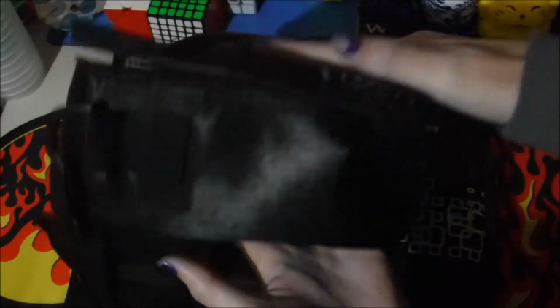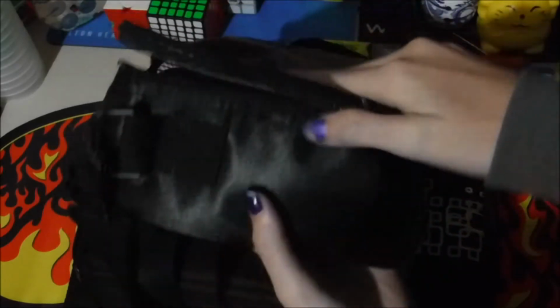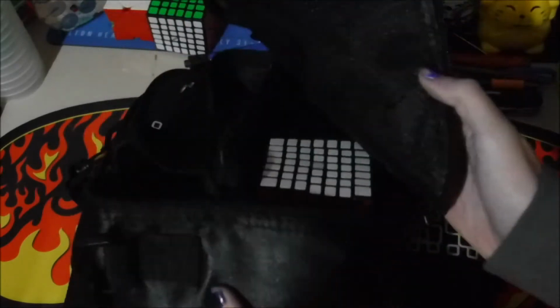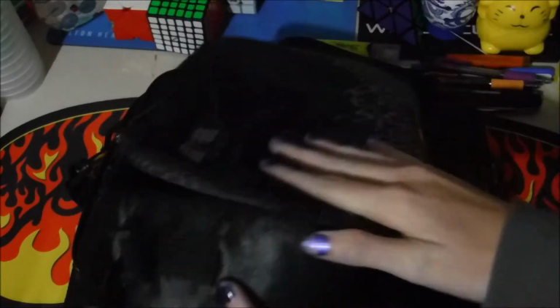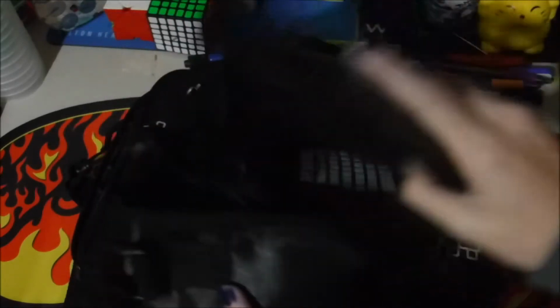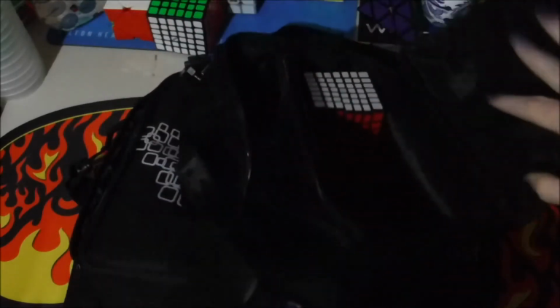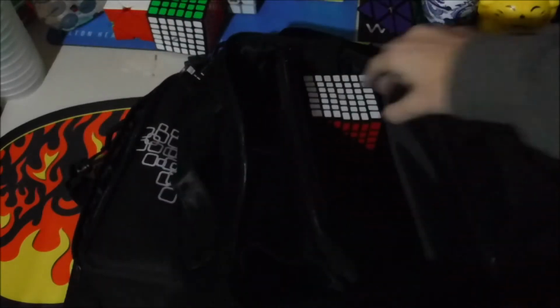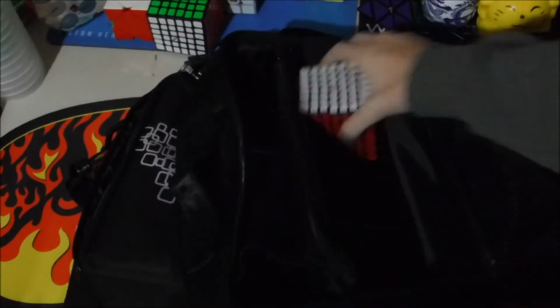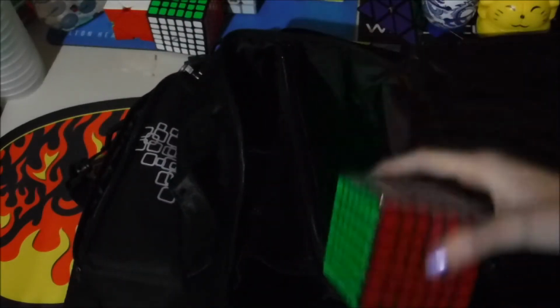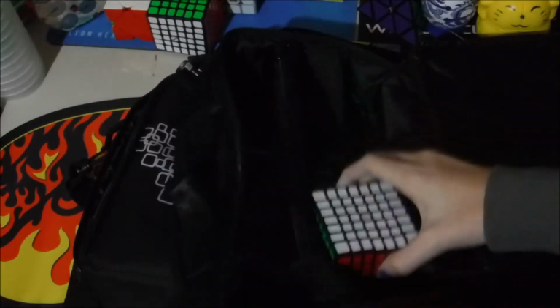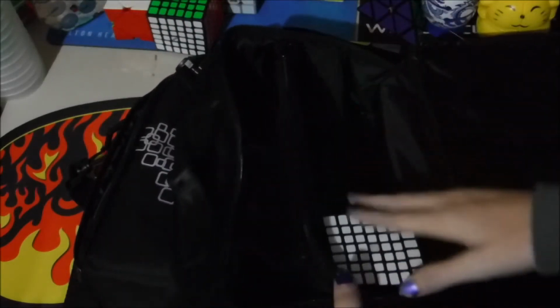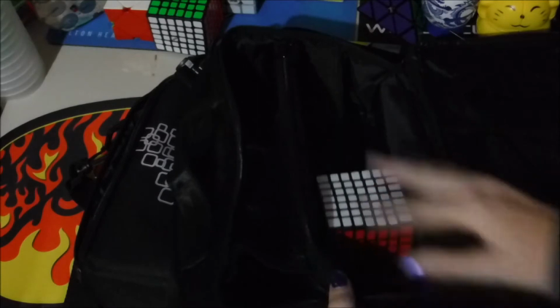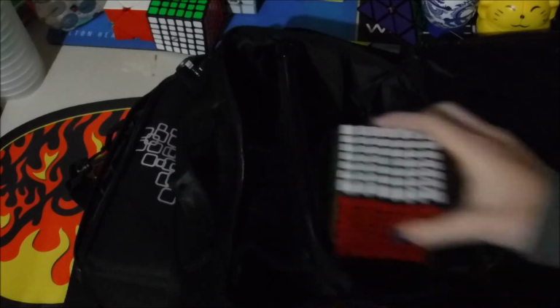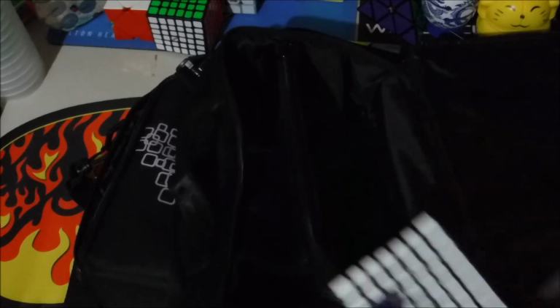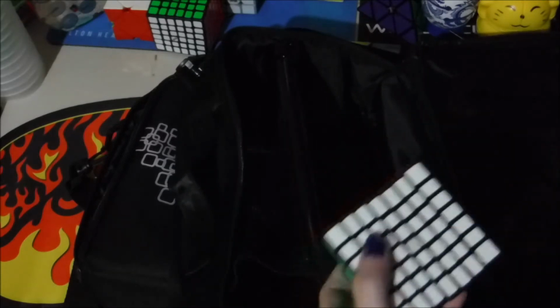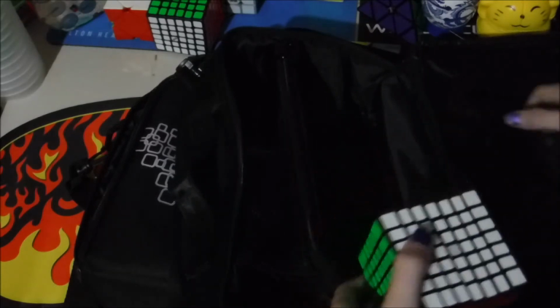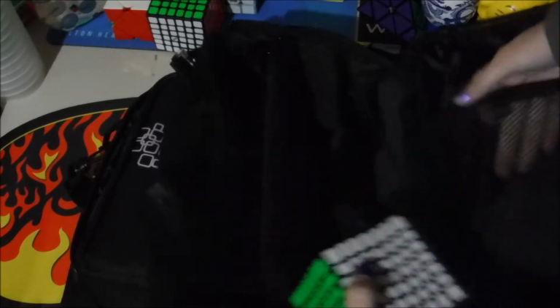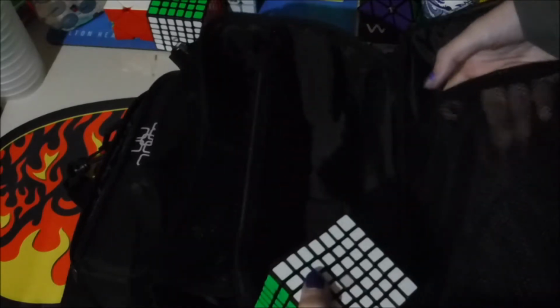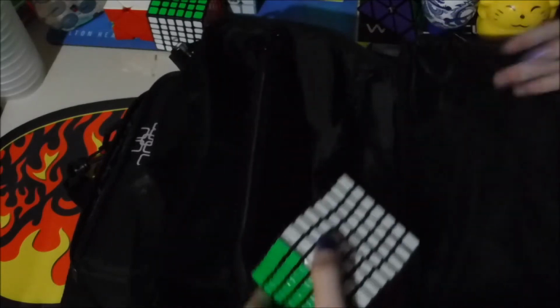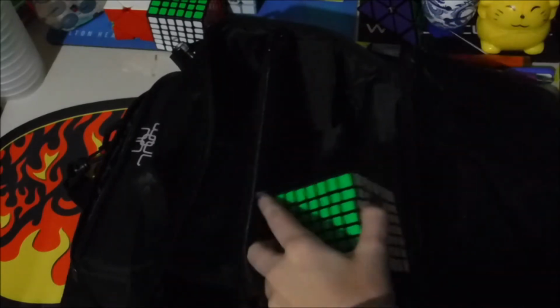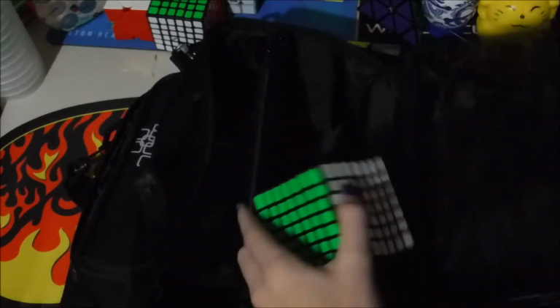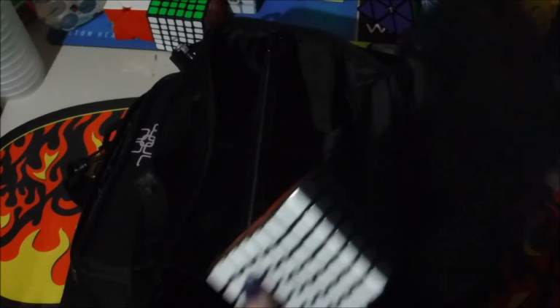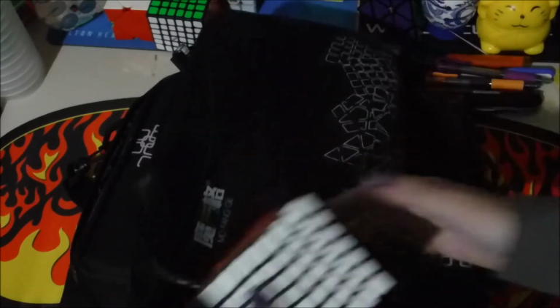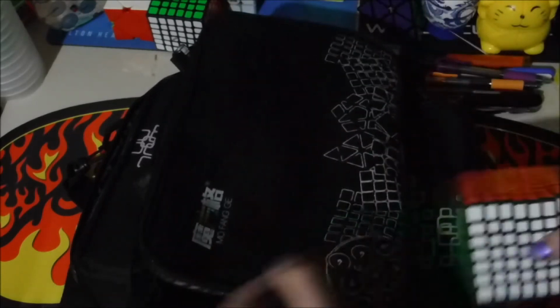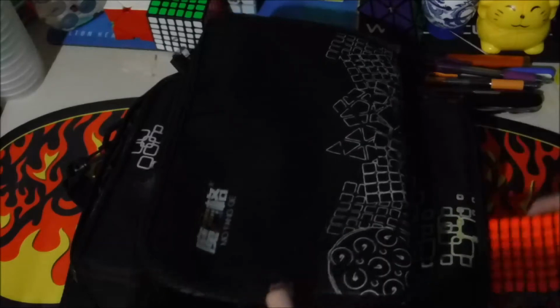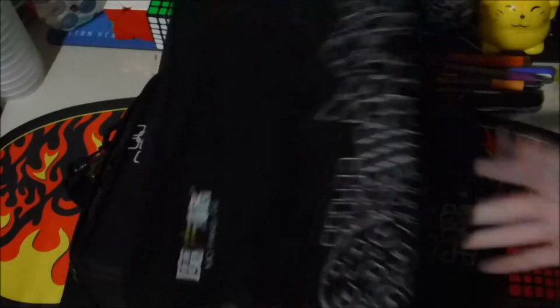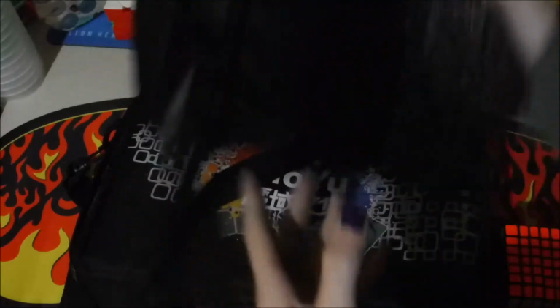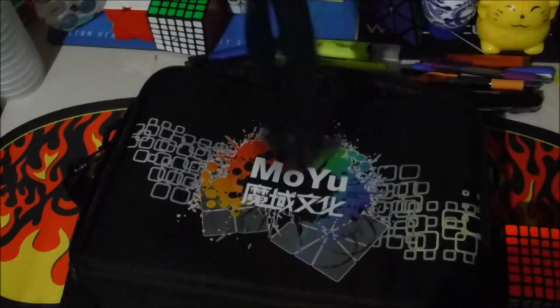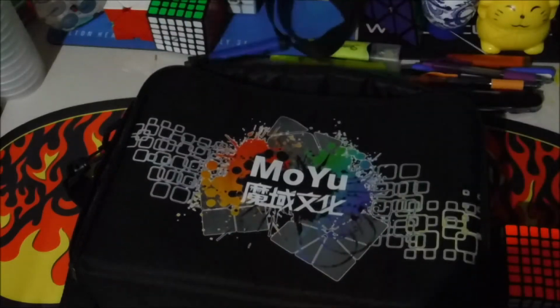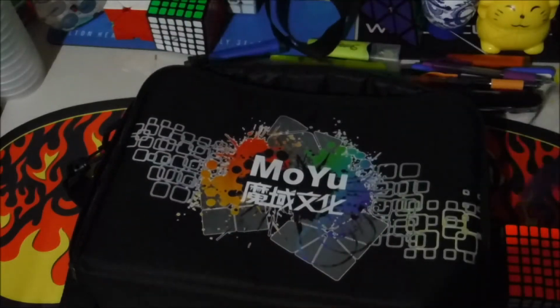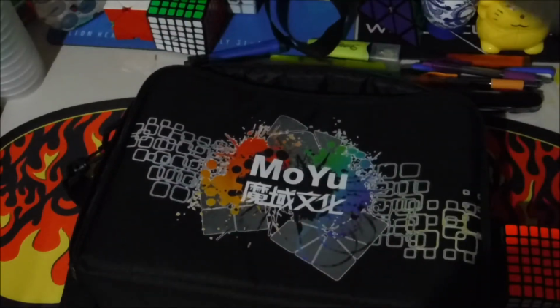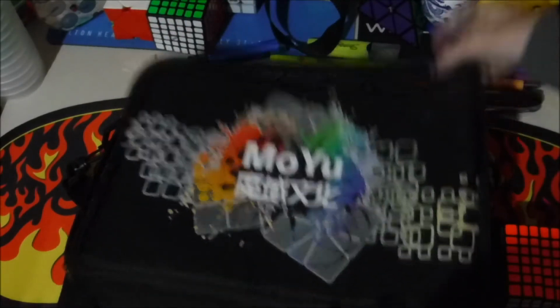This one fits pretty nice and it has a little extra room to give, so if you wanted to put like a clock in here and then put it on top. I'll show you it with as many cubes as you can fit in it later though.